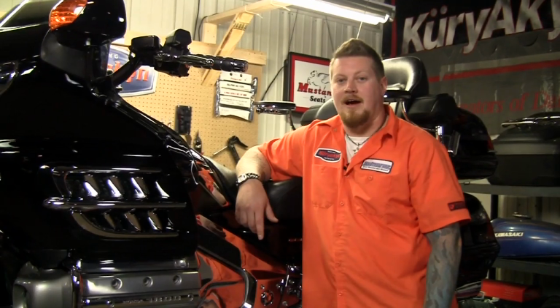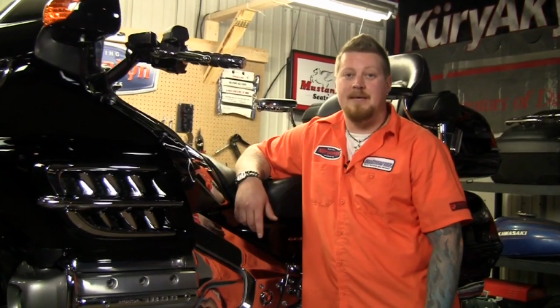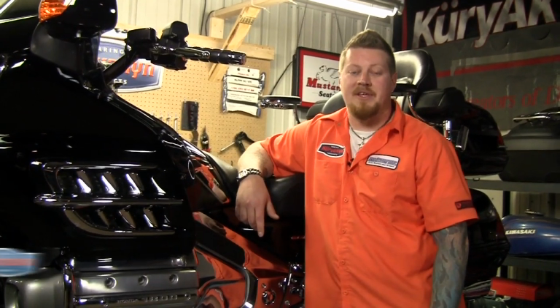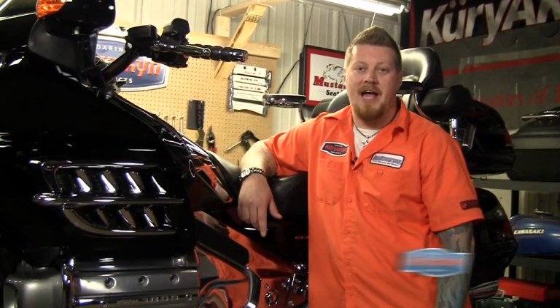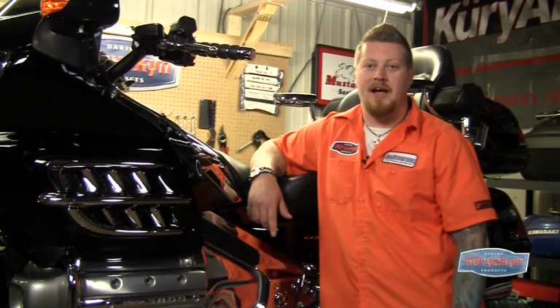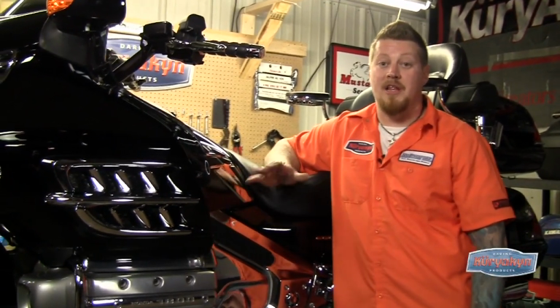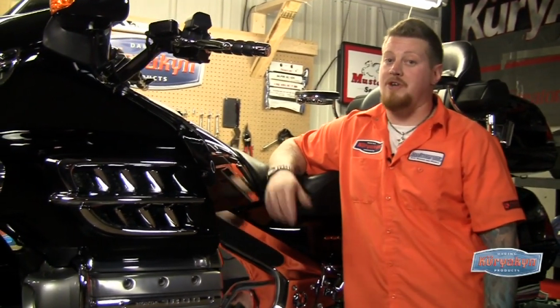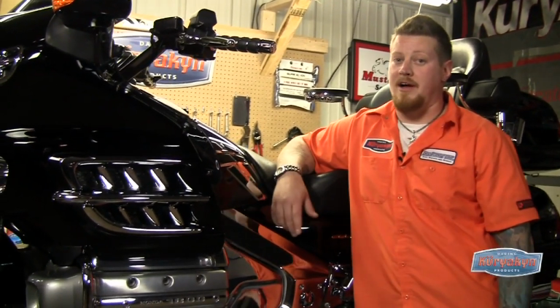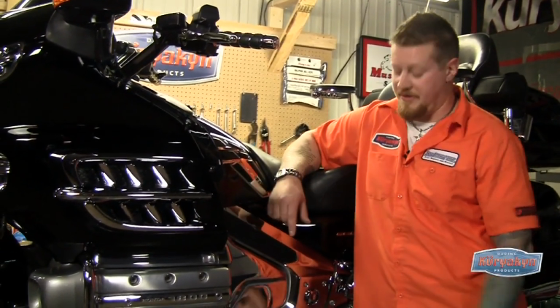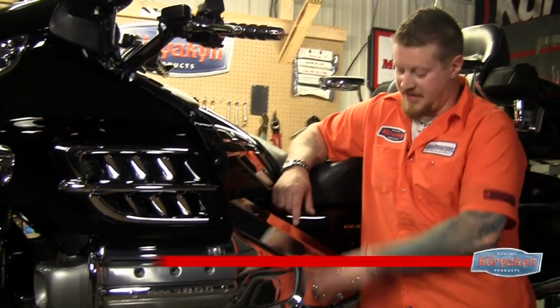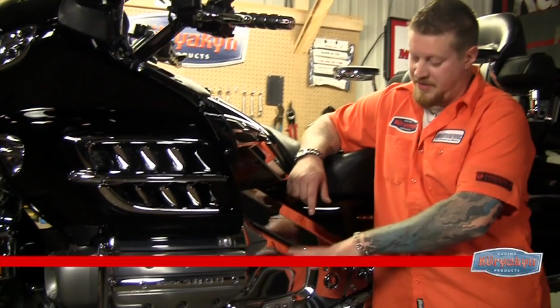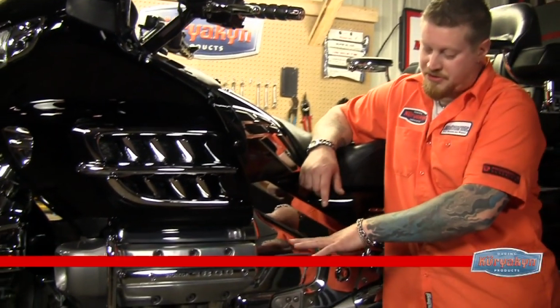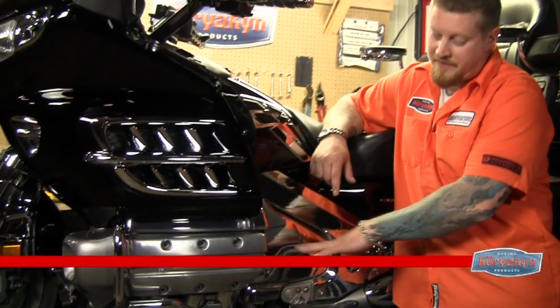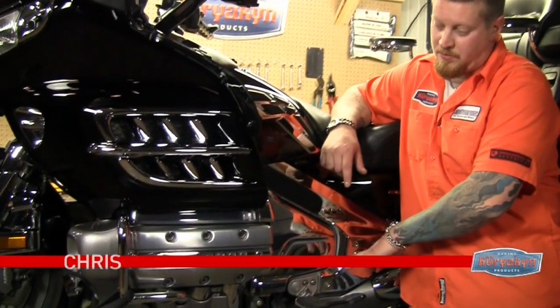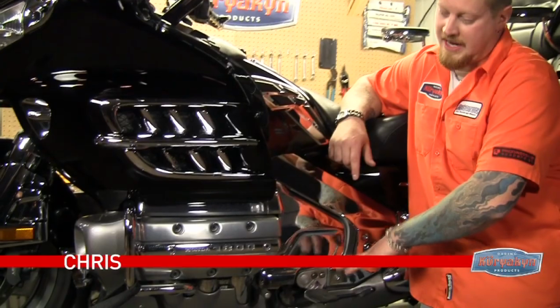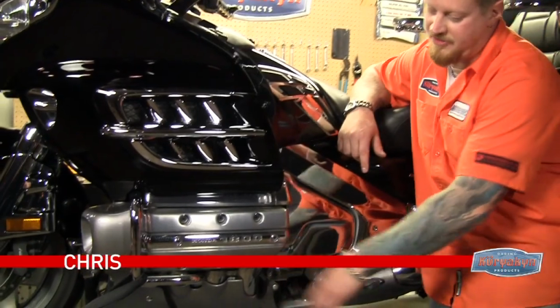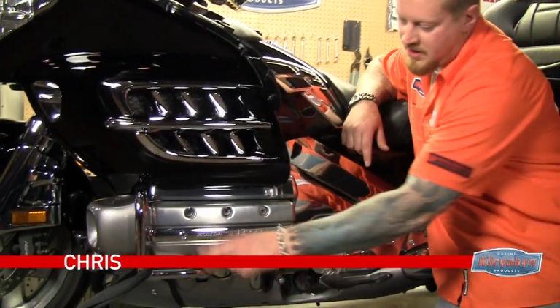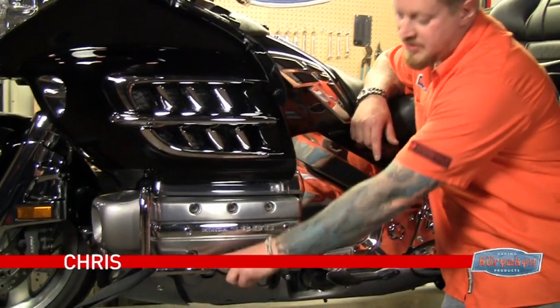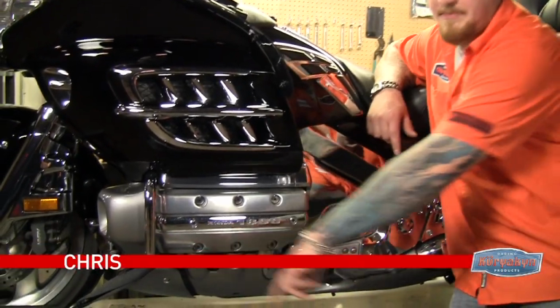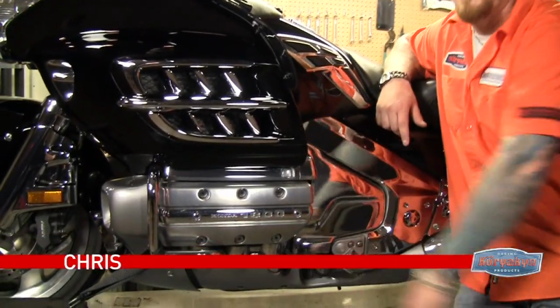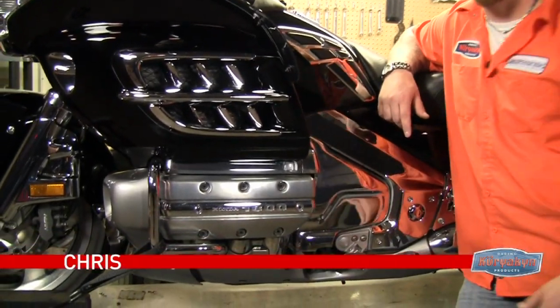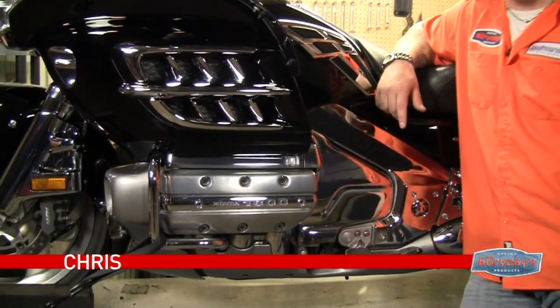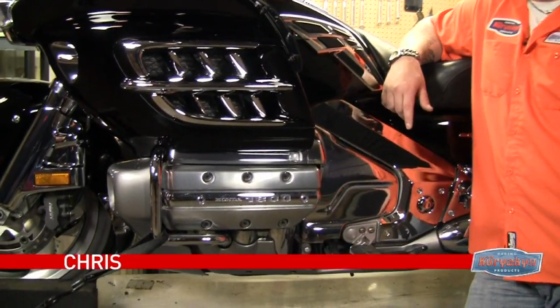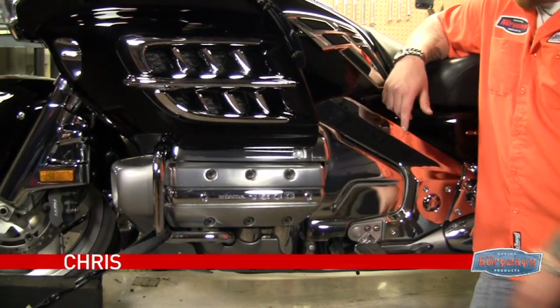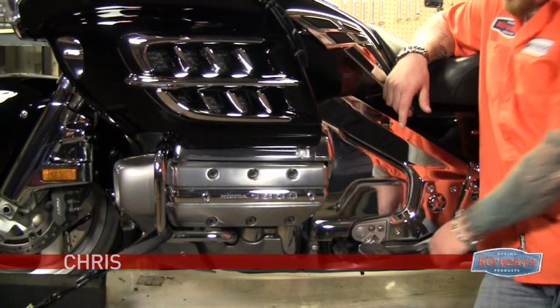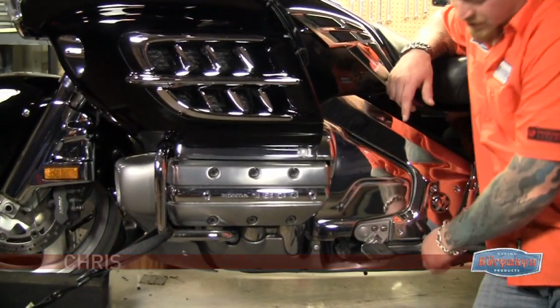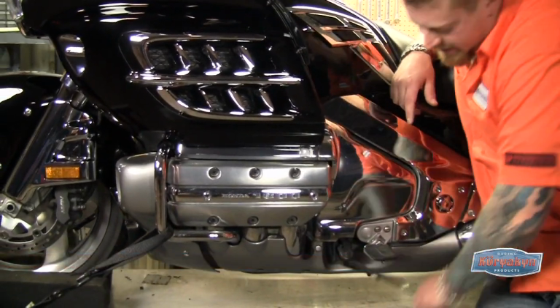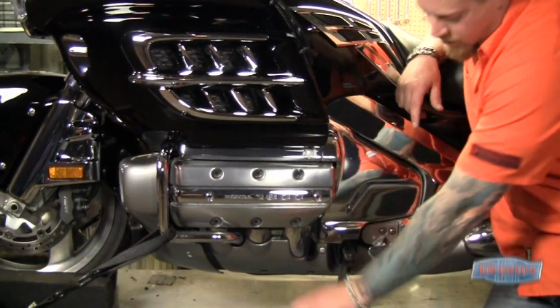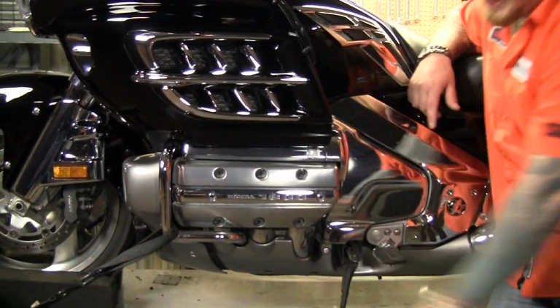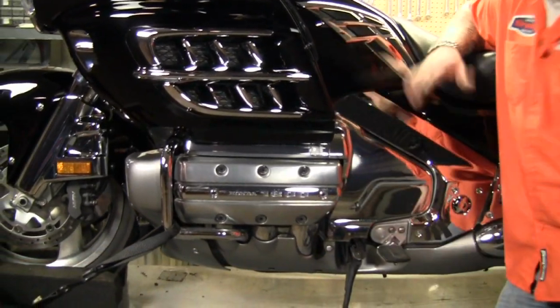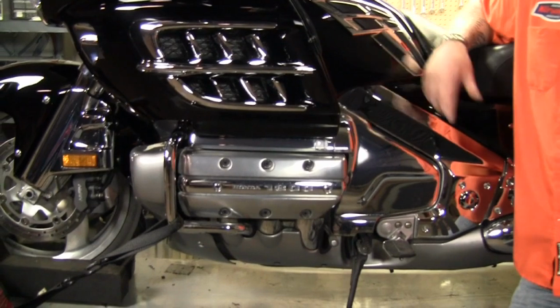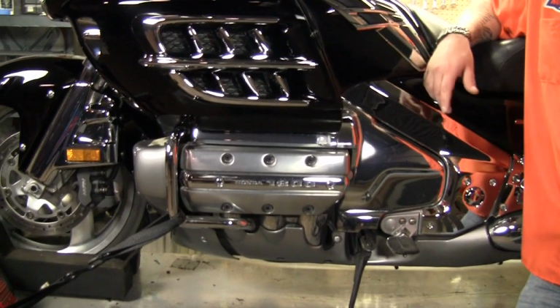On this episode of the Kiriakin Garage it's all about driver comfort. We've got some heel-toe shifter and floorboard combination, some highway pegs for the crash bar, and we're gonna throw in a chrome kickstand just for looks.